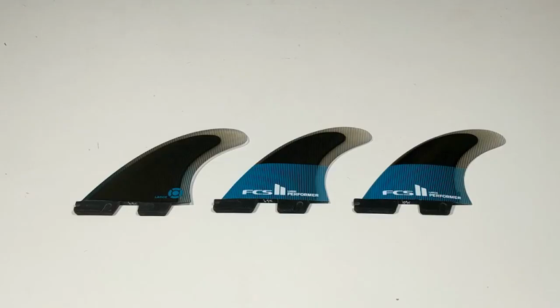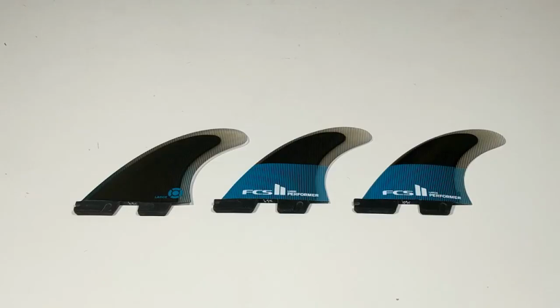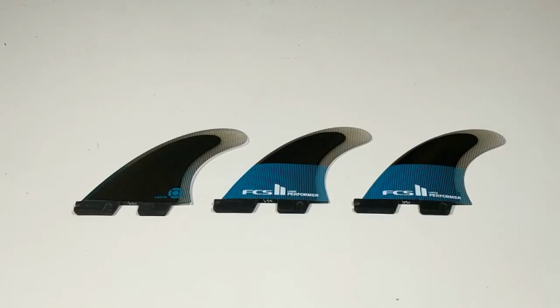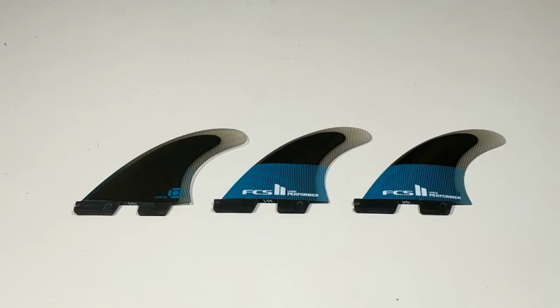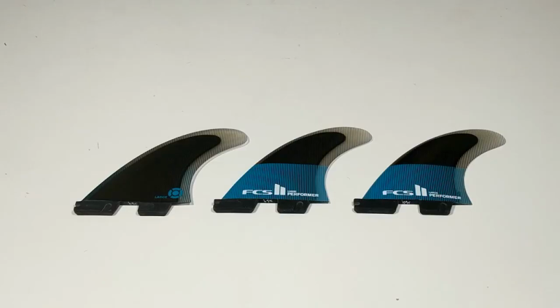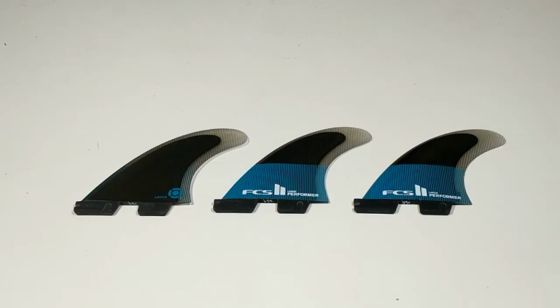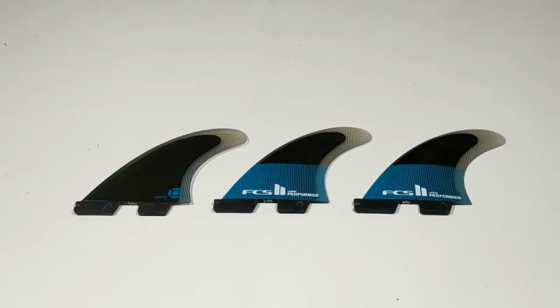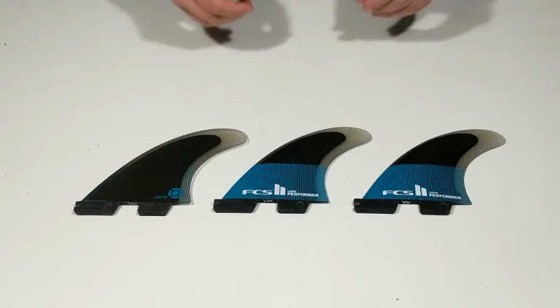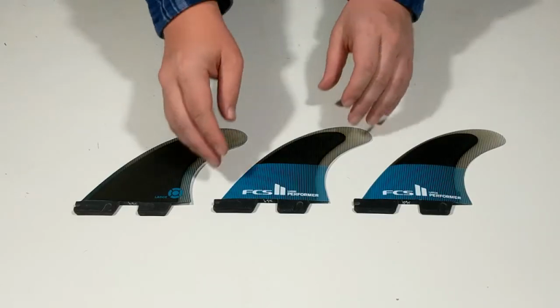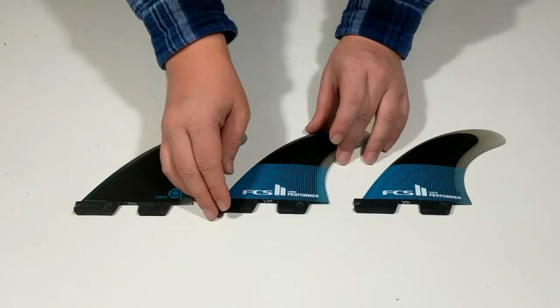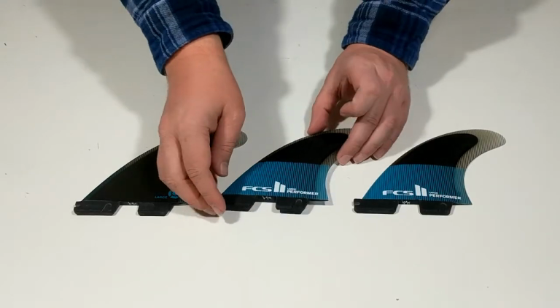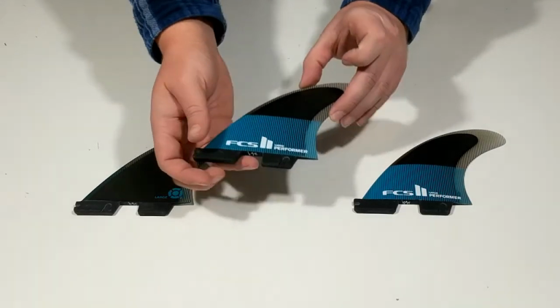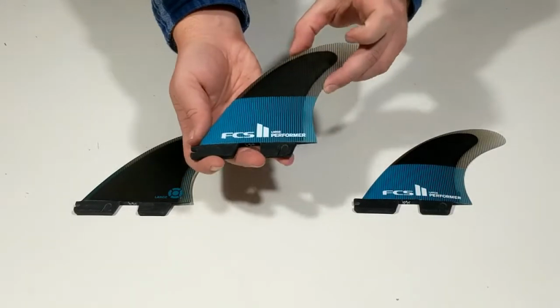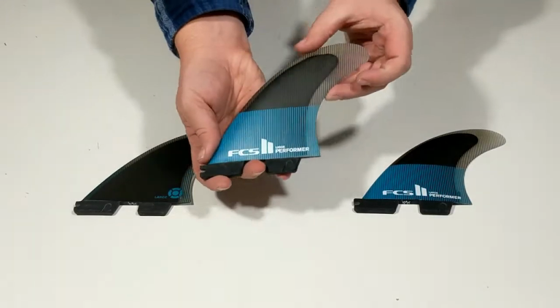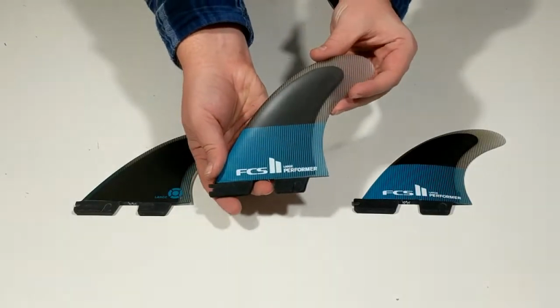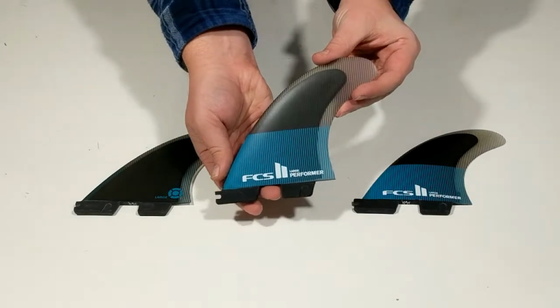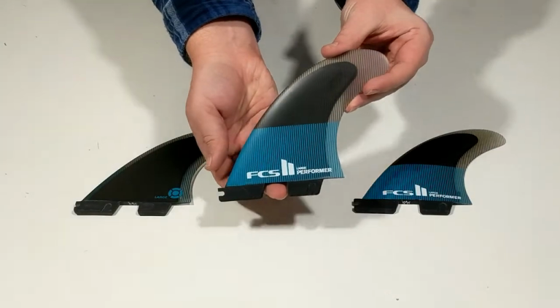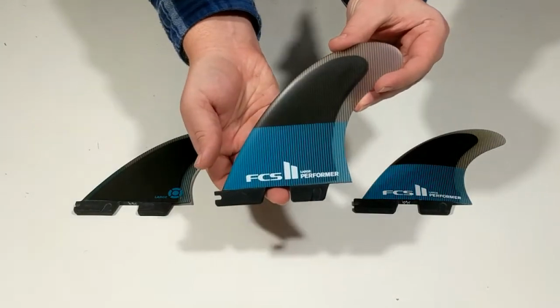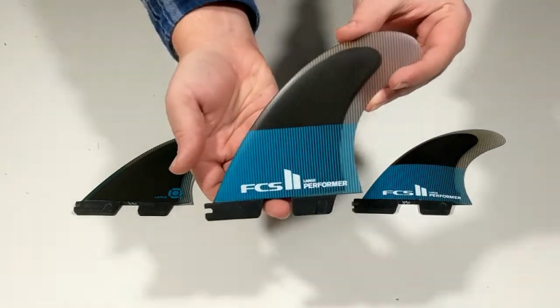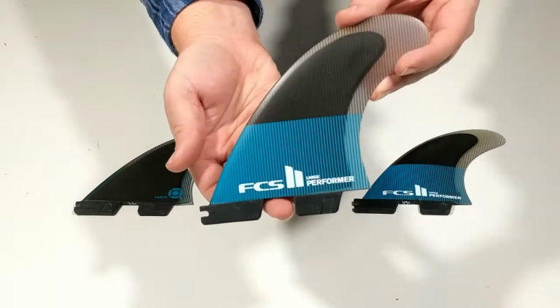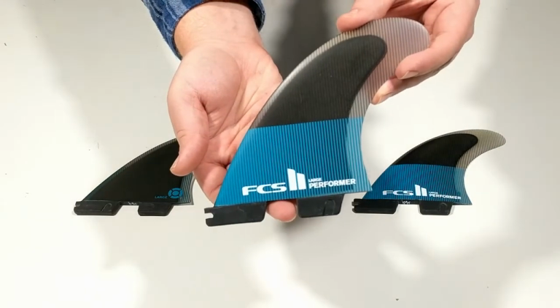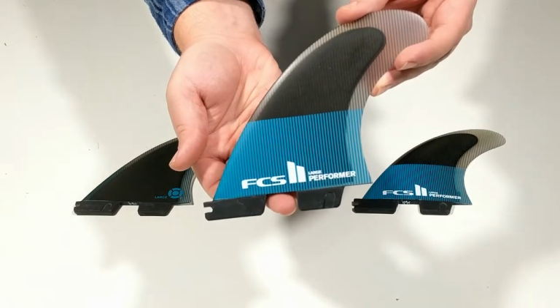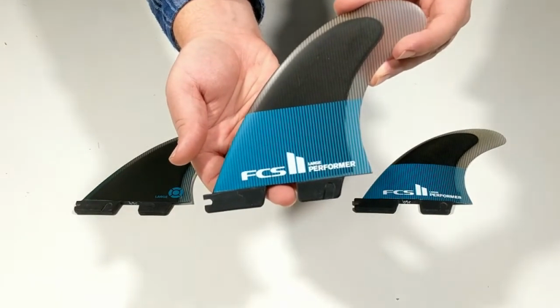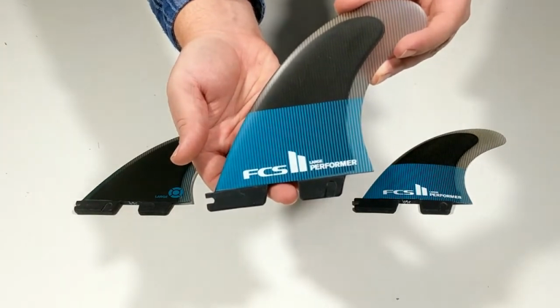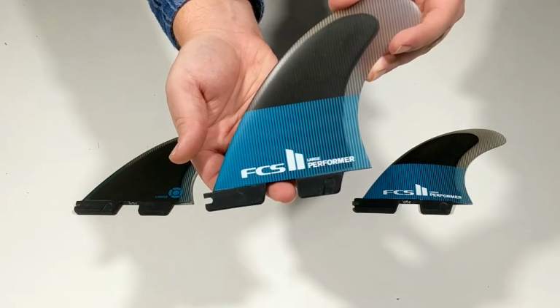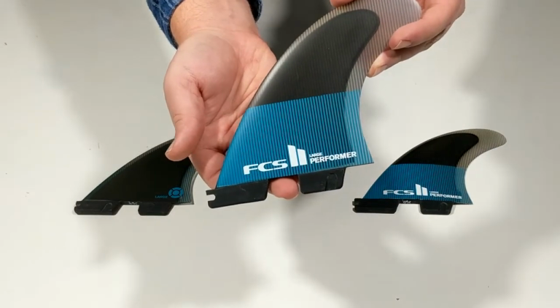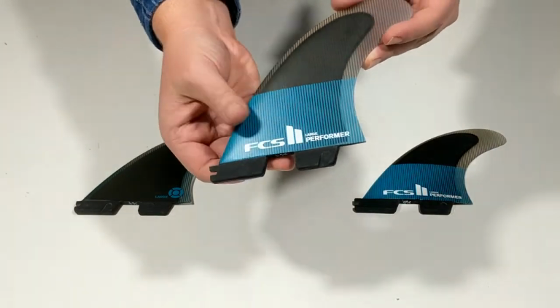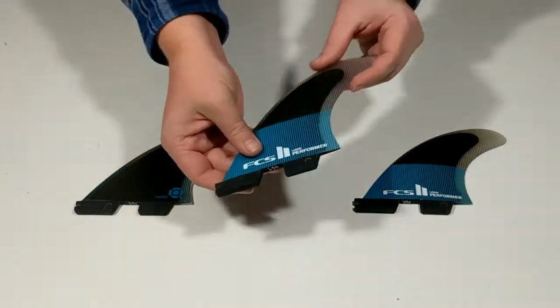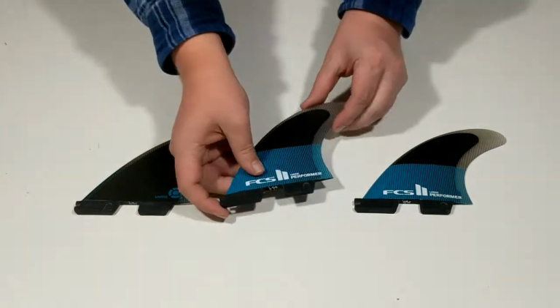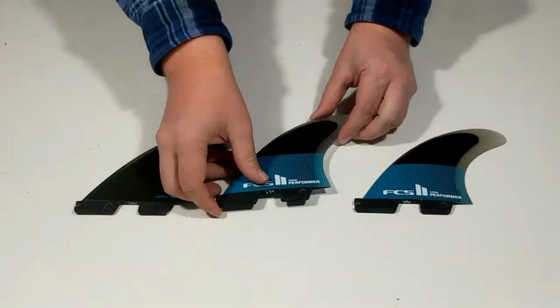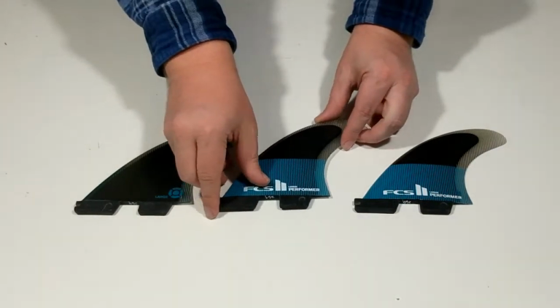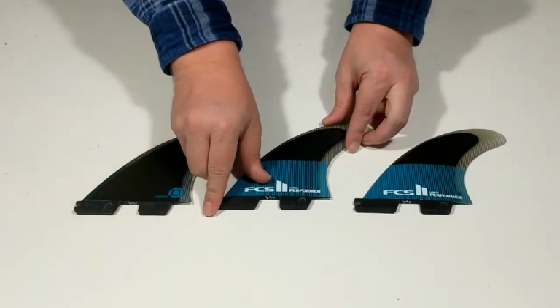Hello and welcome to another surfboards.com product video. Today we're taking a look at the FCS2 Performer Tri-Fins.